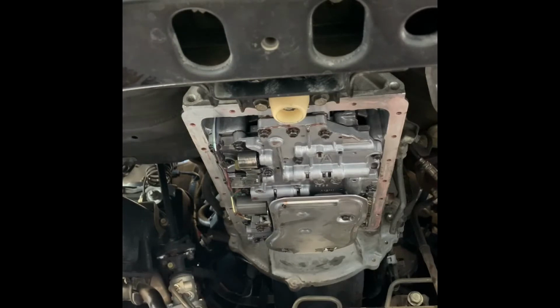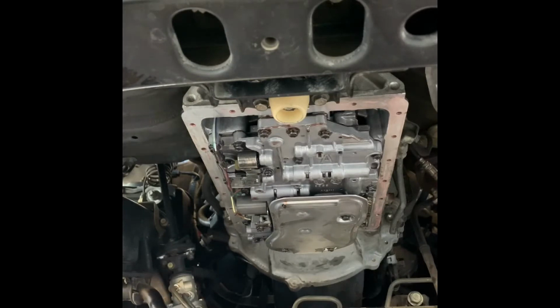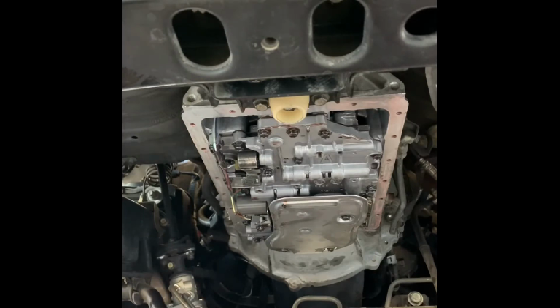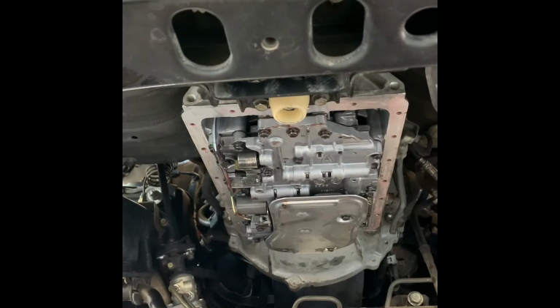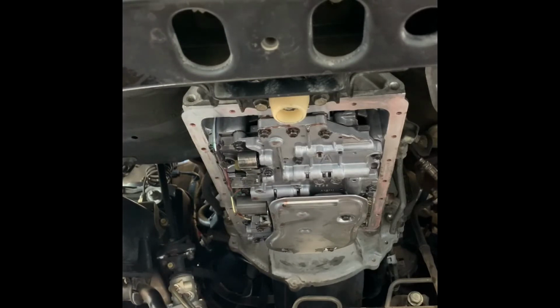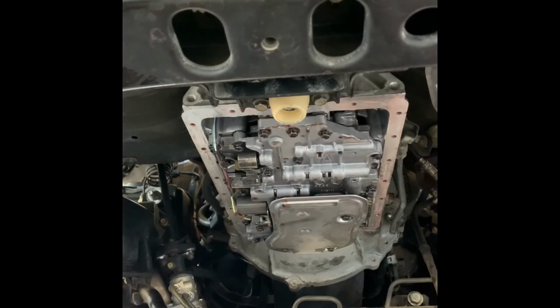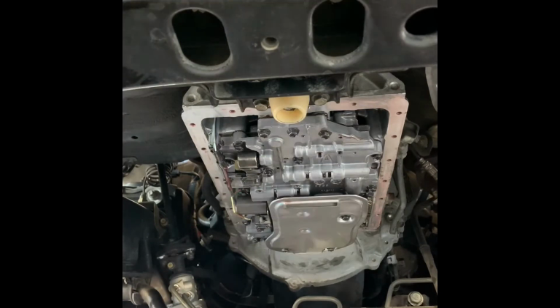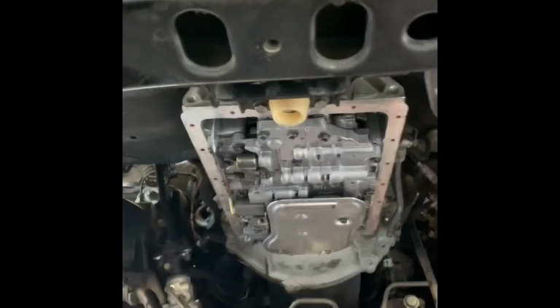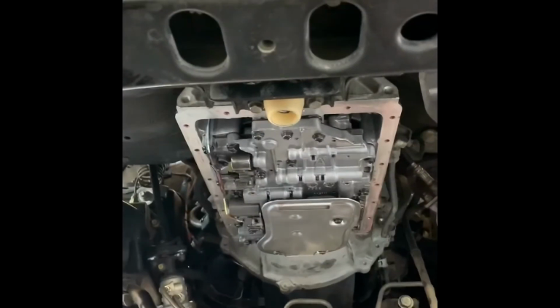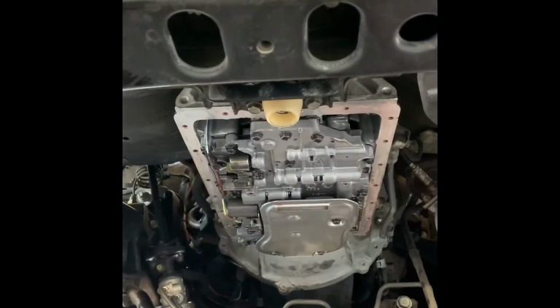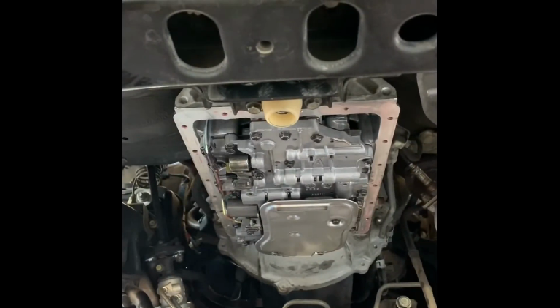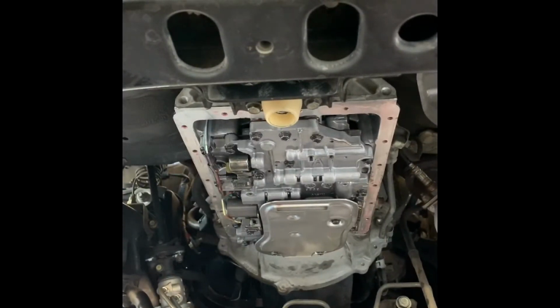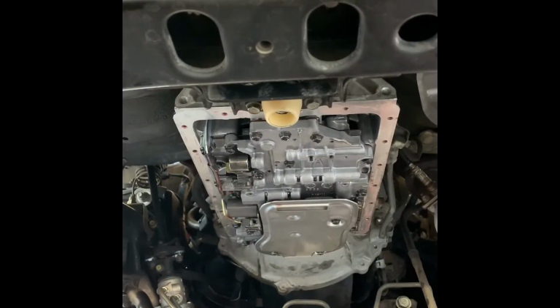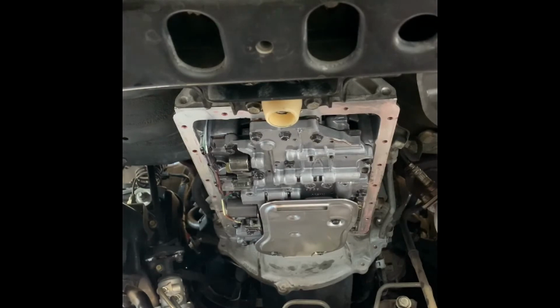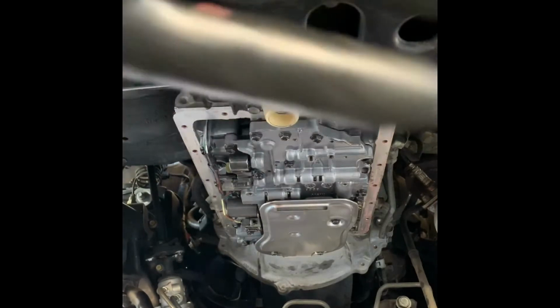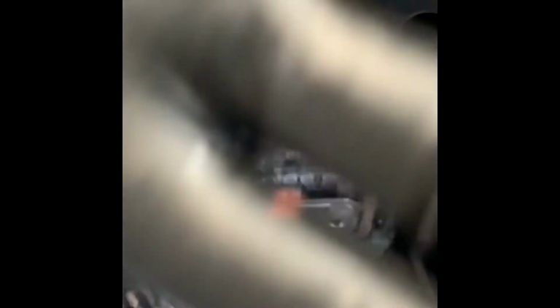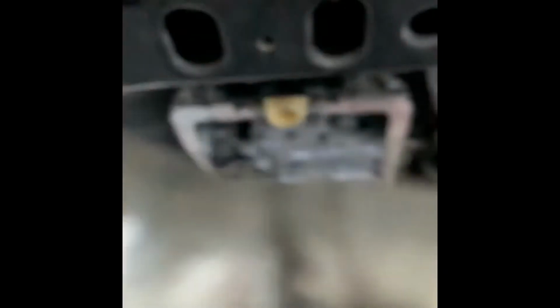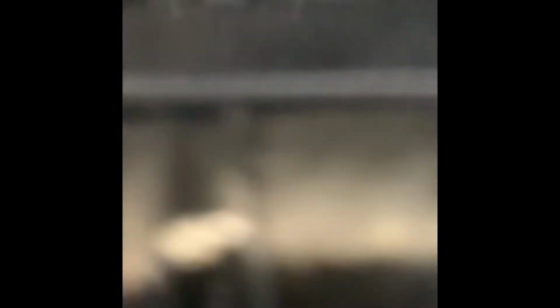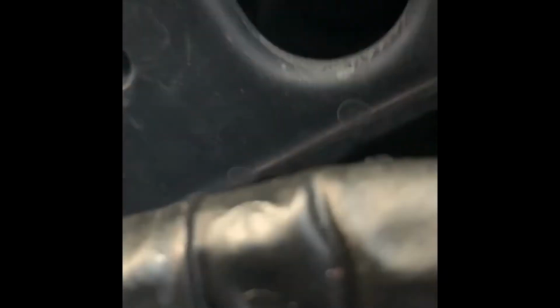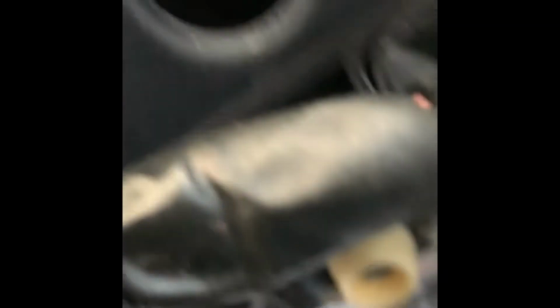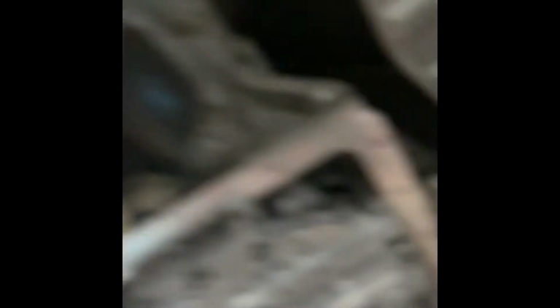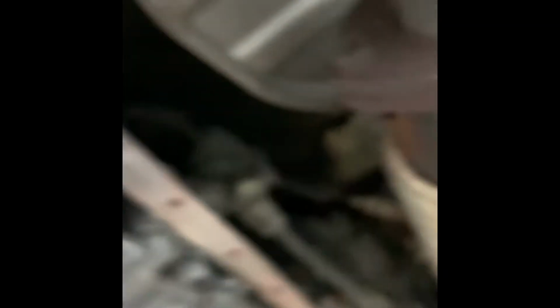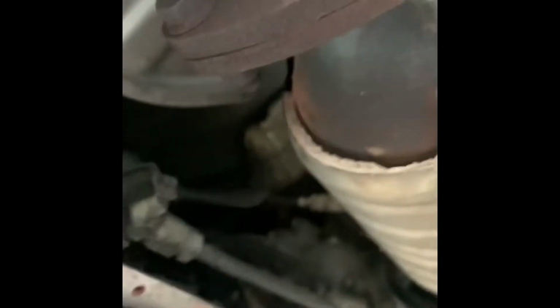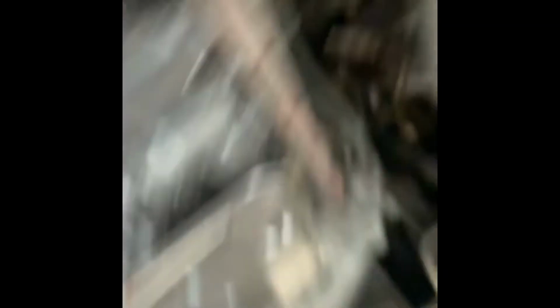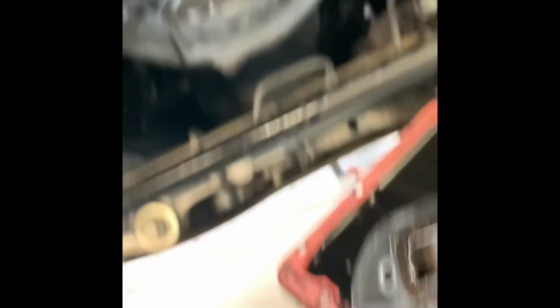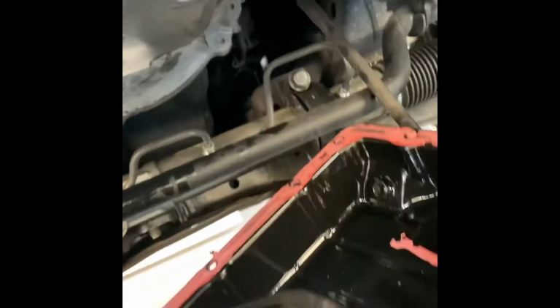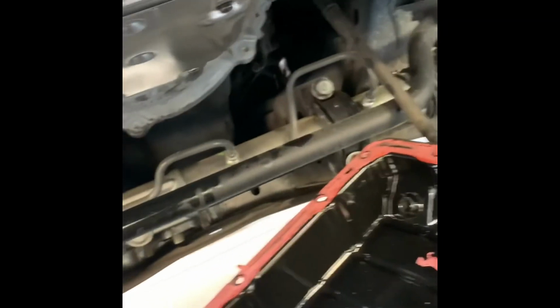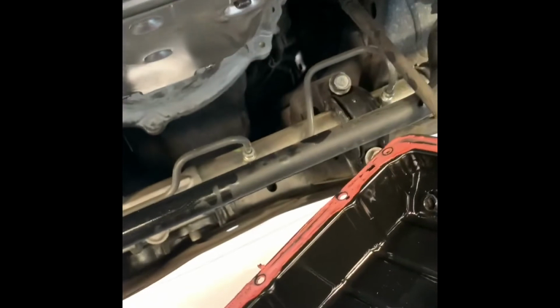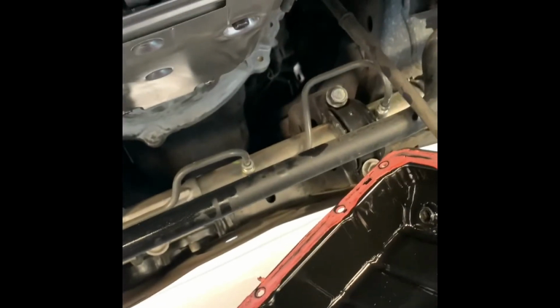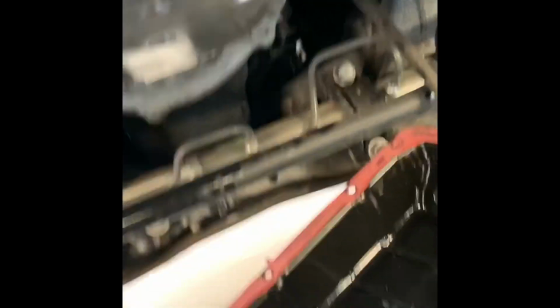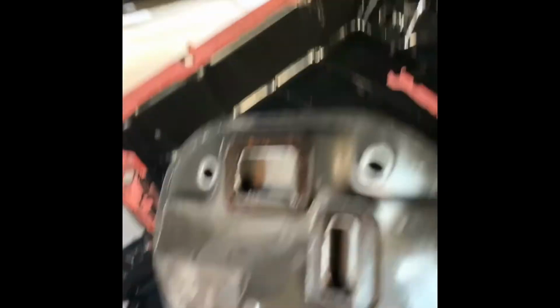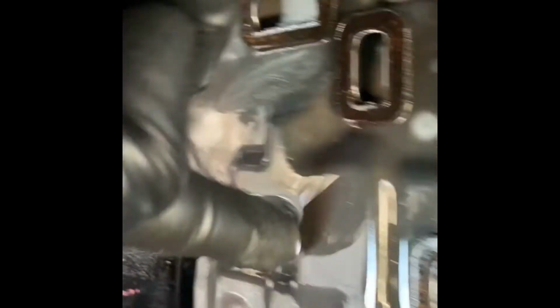That's pretty clean right there. We're going to finish cleaning up the rest. On this side we got the filter out — let me clean up the remaining residue.